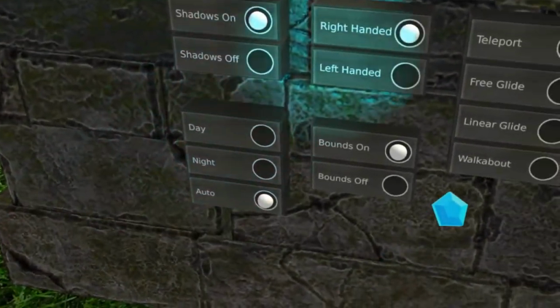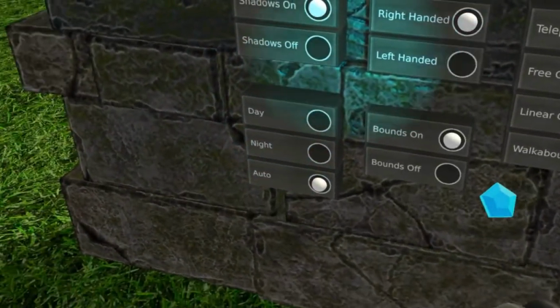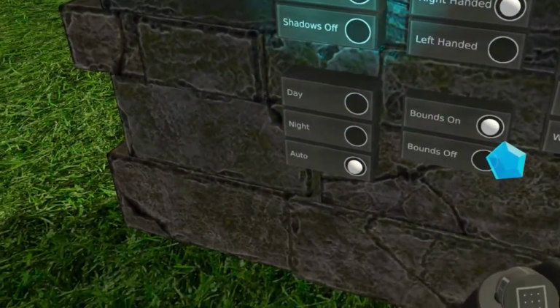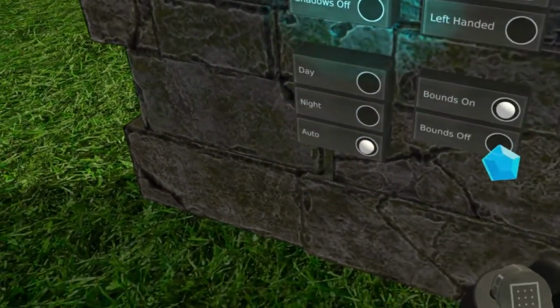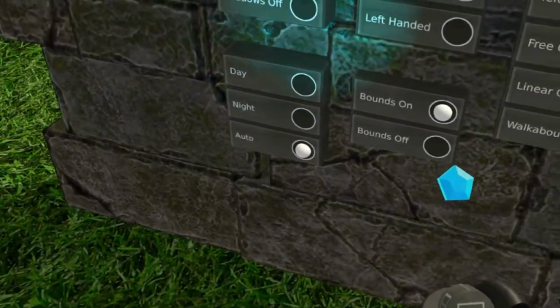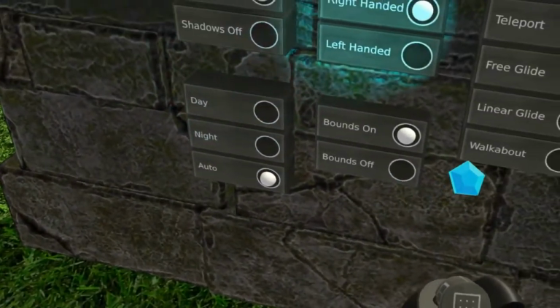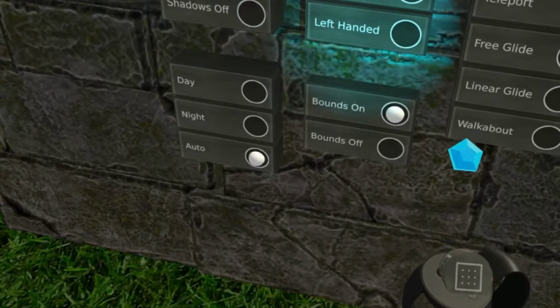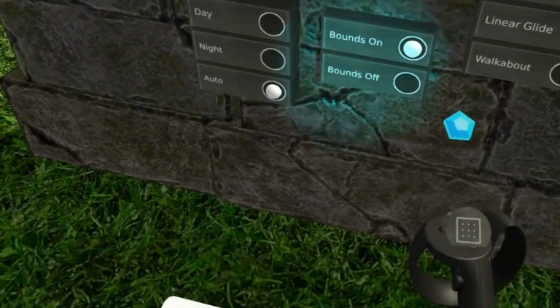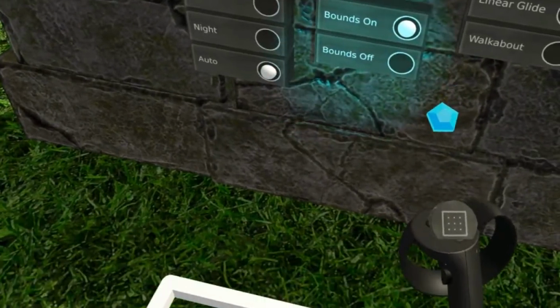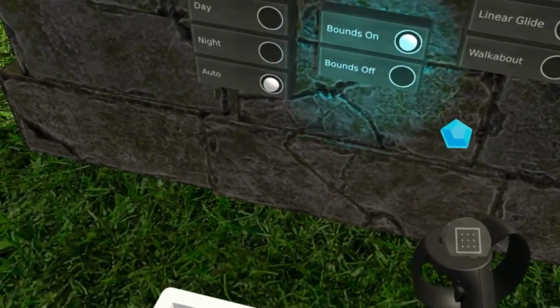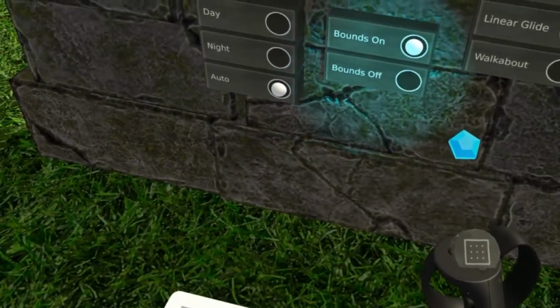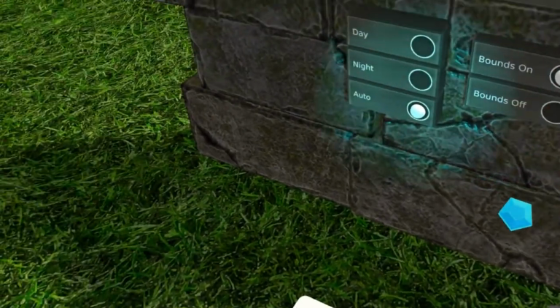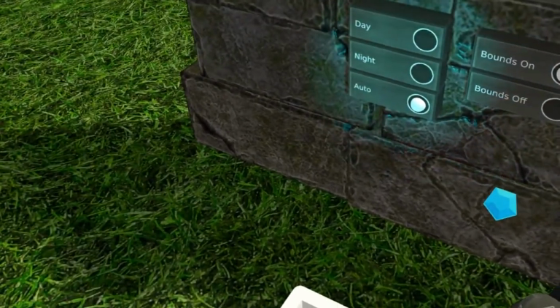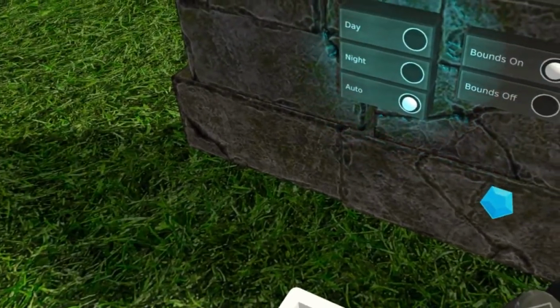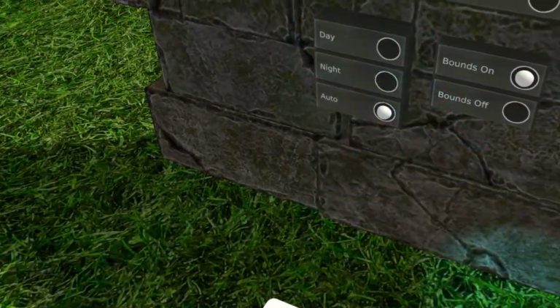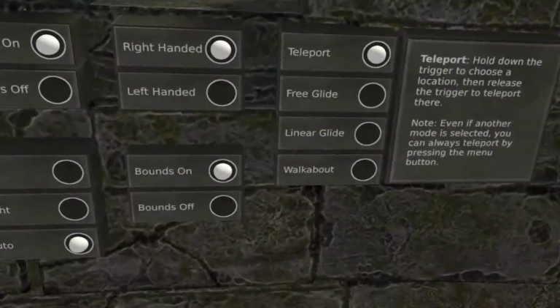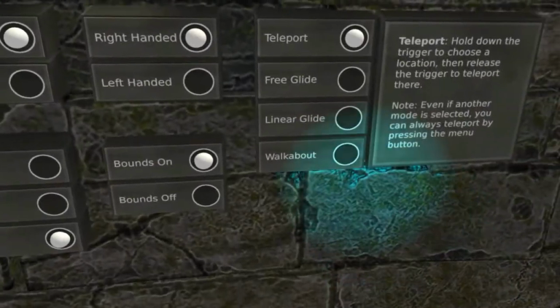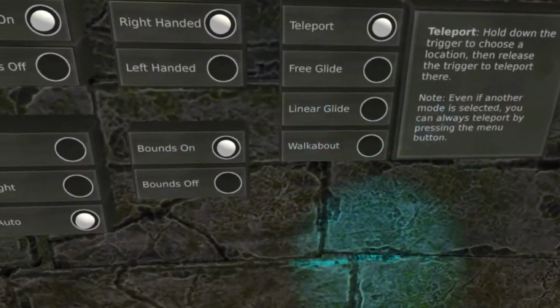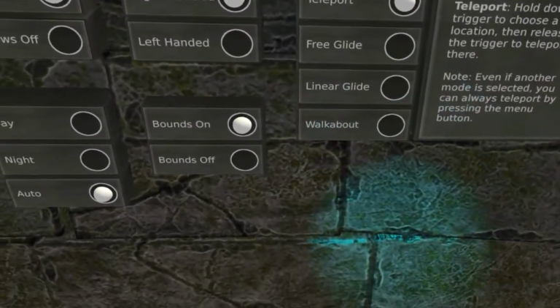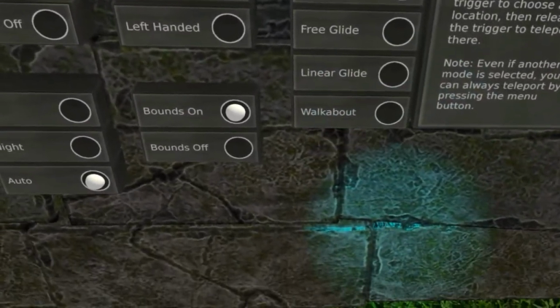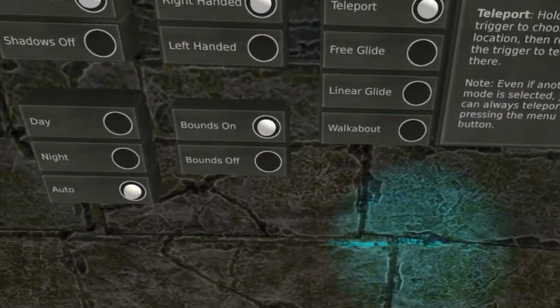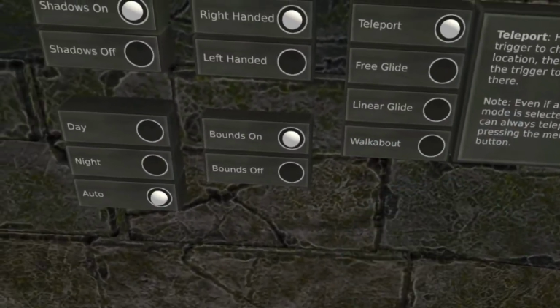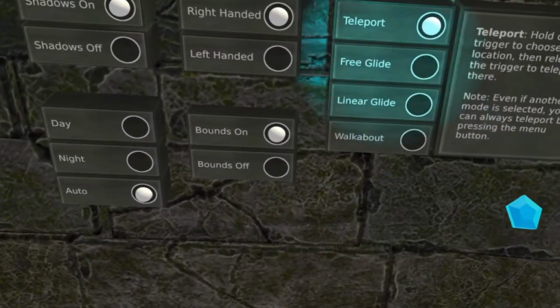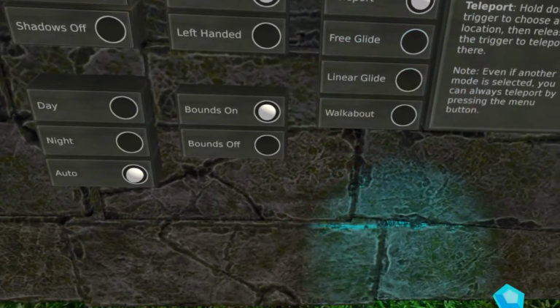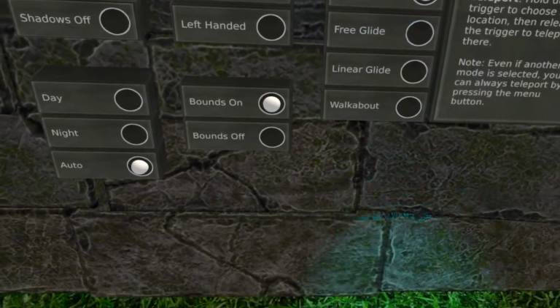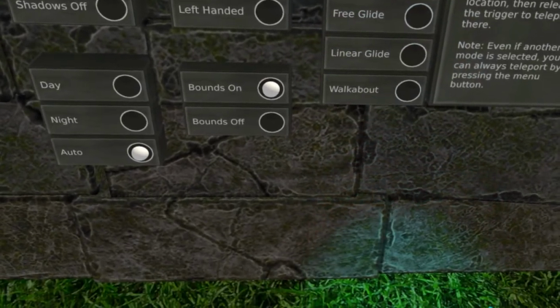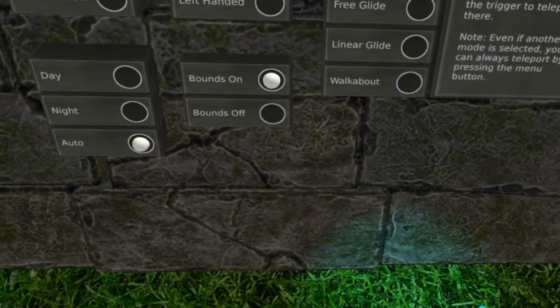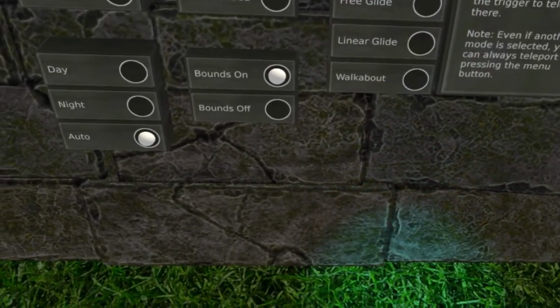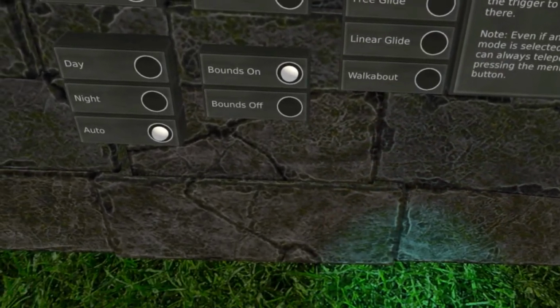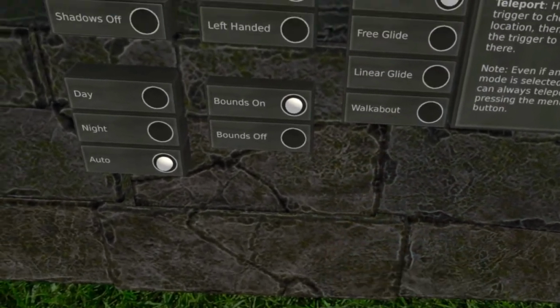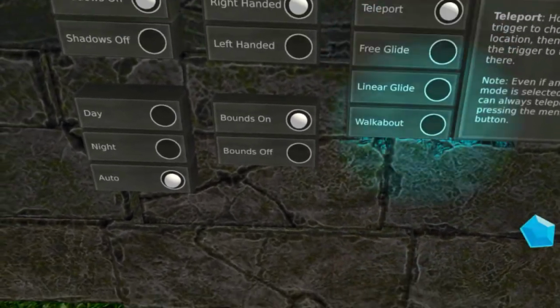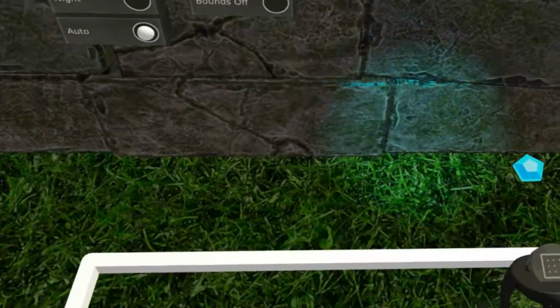What we got here. Shadows on/off. Right handed, left handed. Bounds on/off. Day, night and auto. And free glide, linear glide, or walkabout.